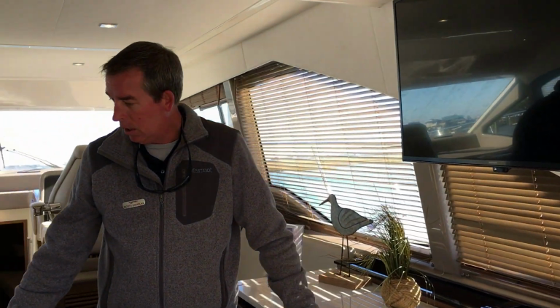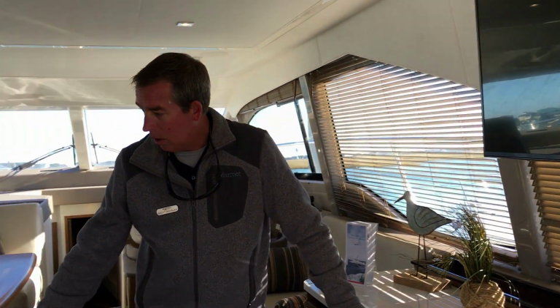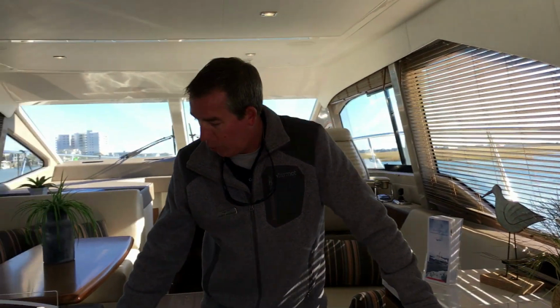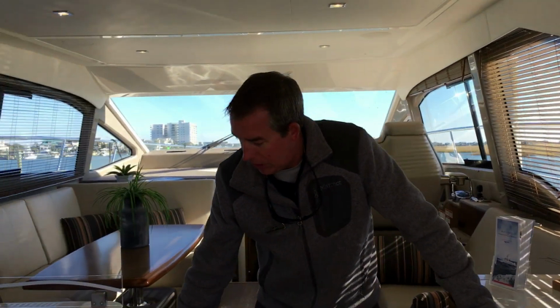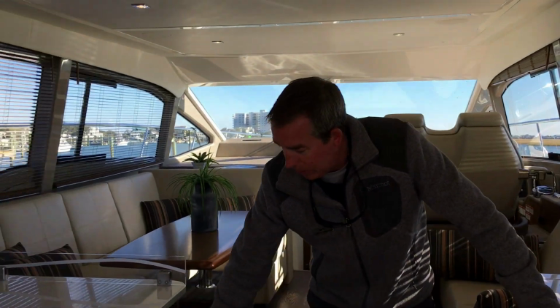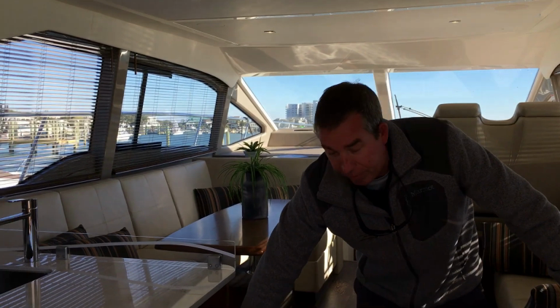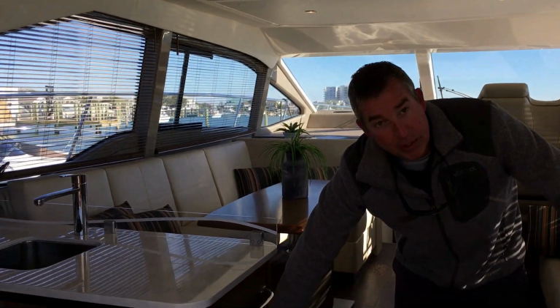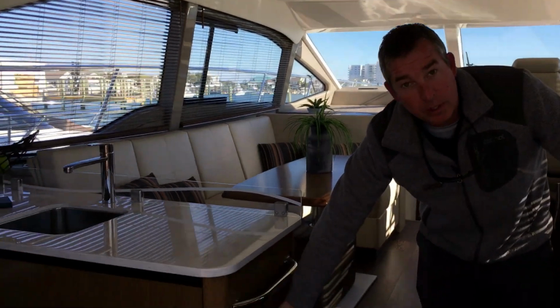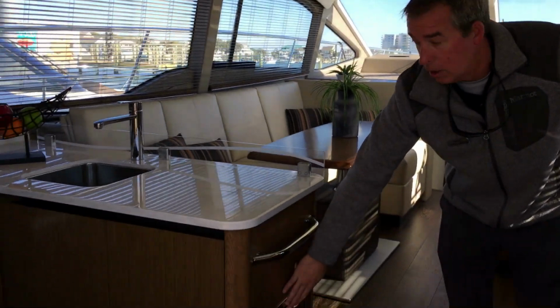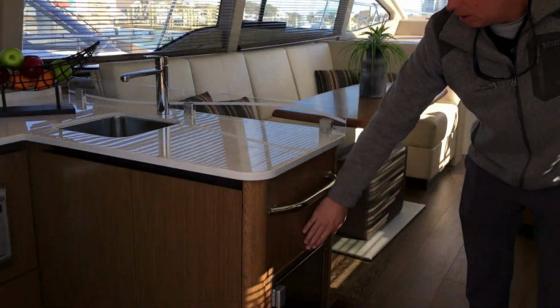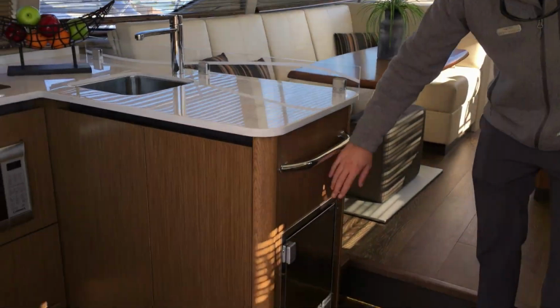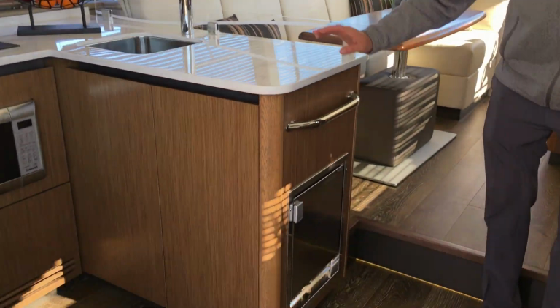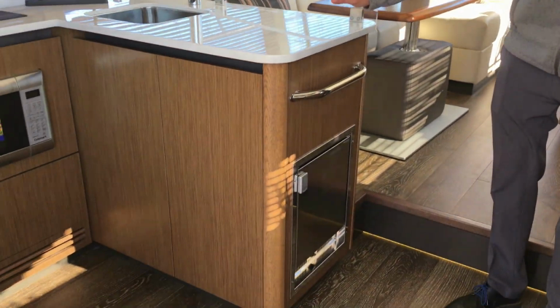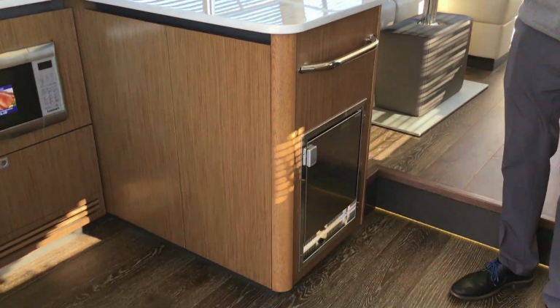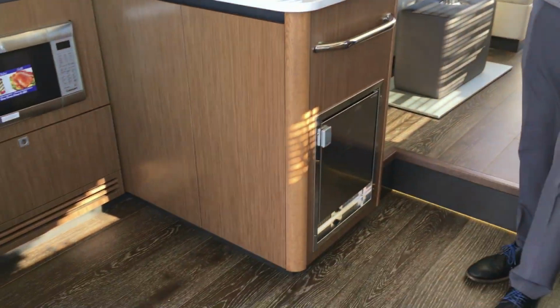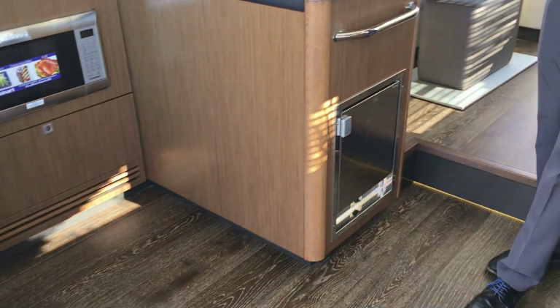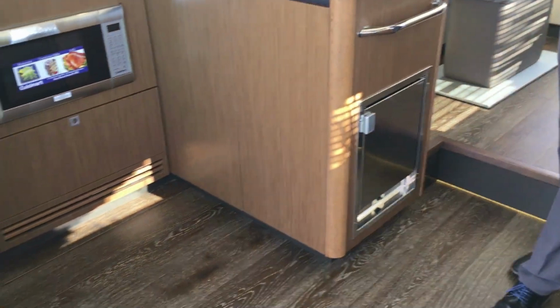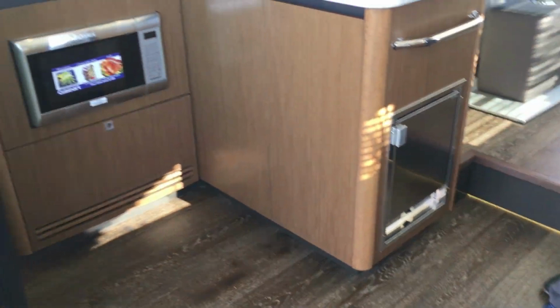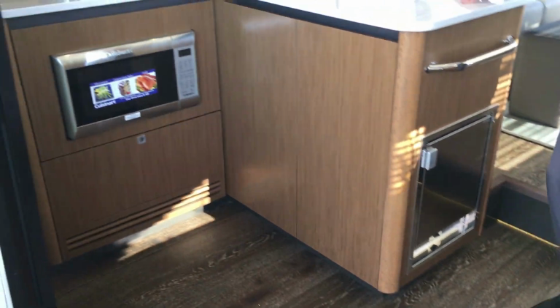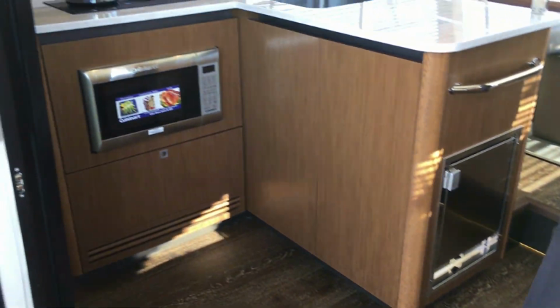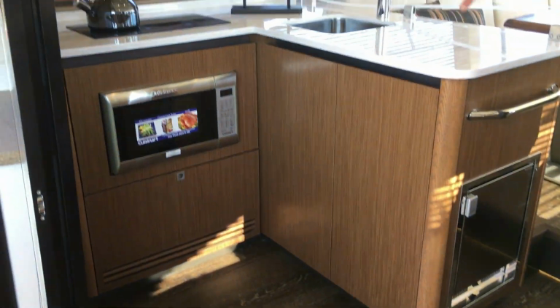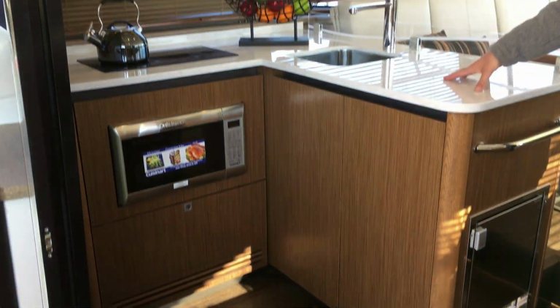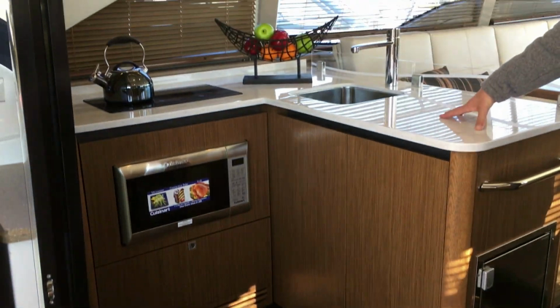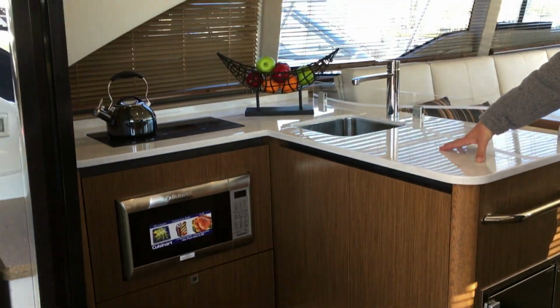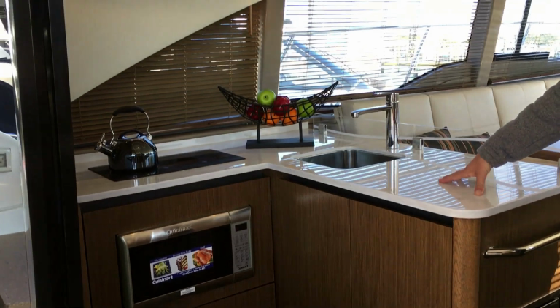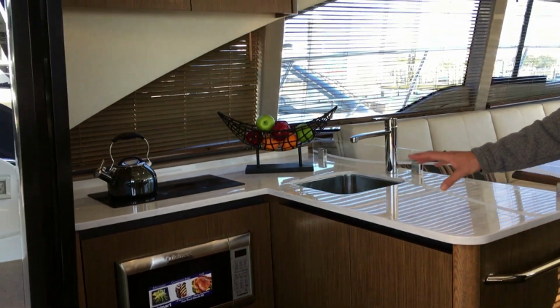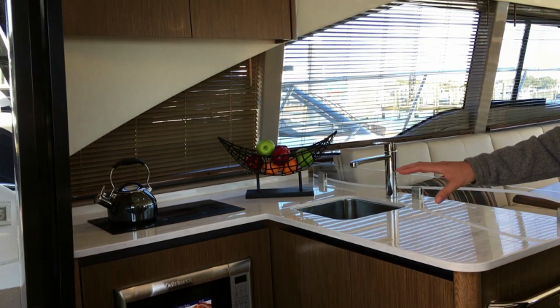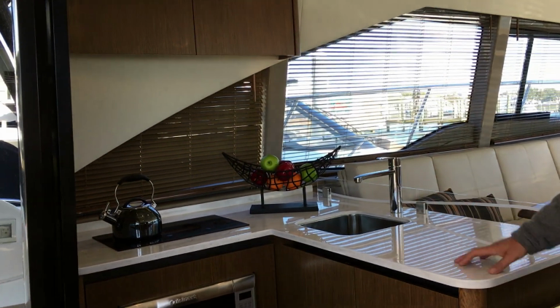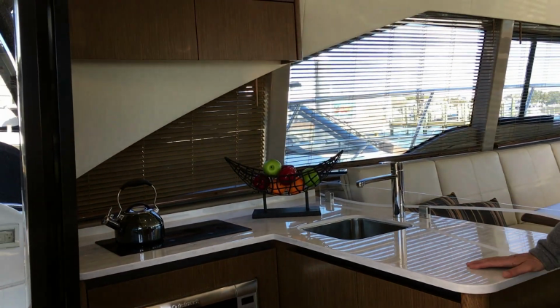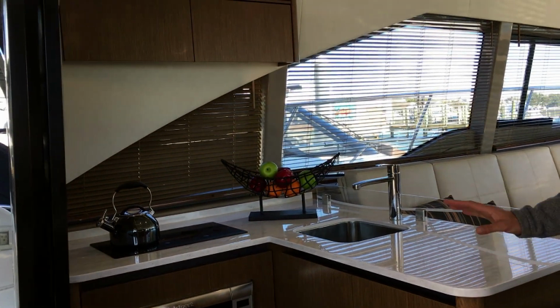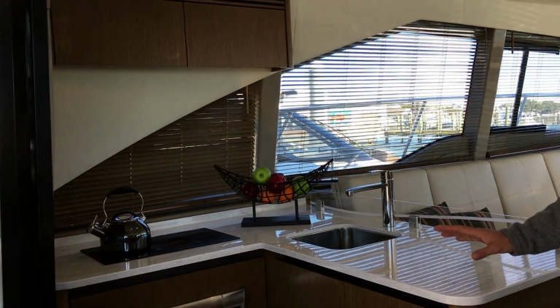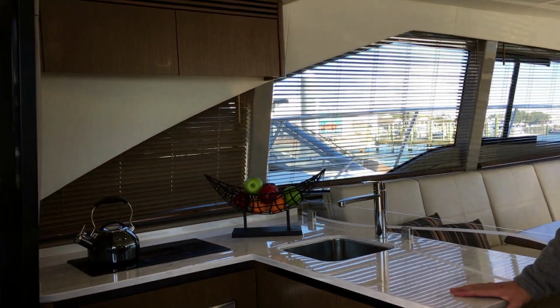On the port side, we have a freezer, ice maker, nice wet bar sink area, convection oven, and good storage.